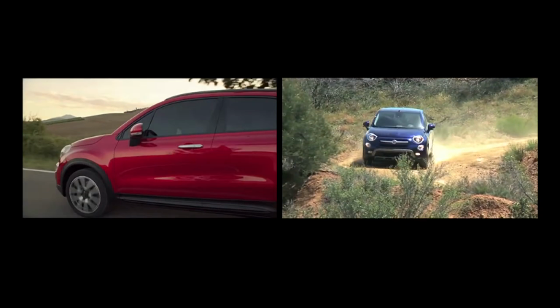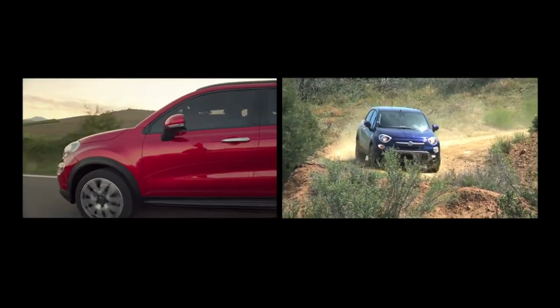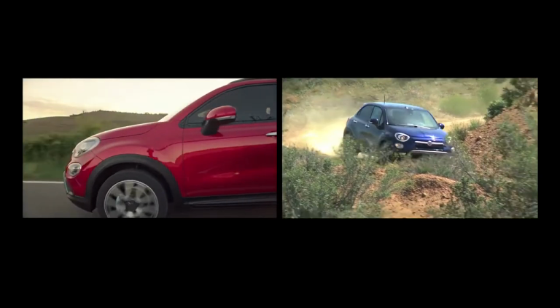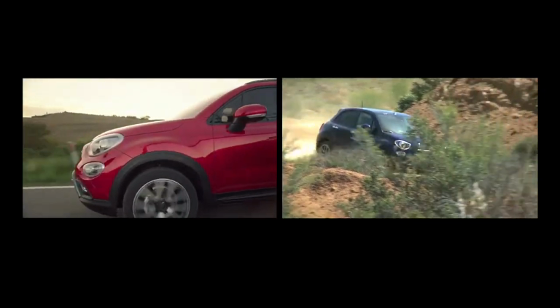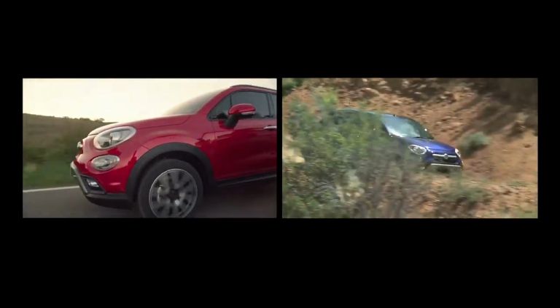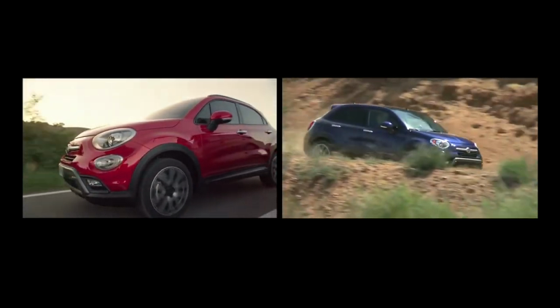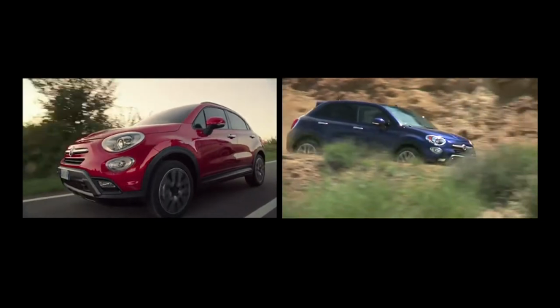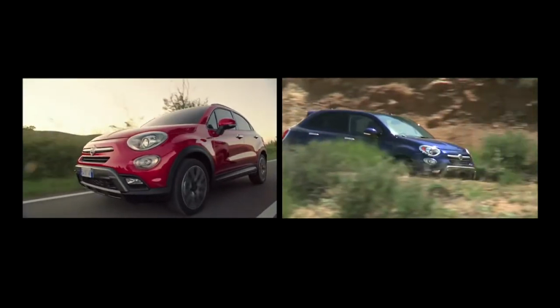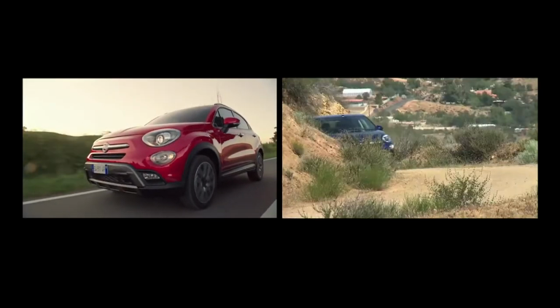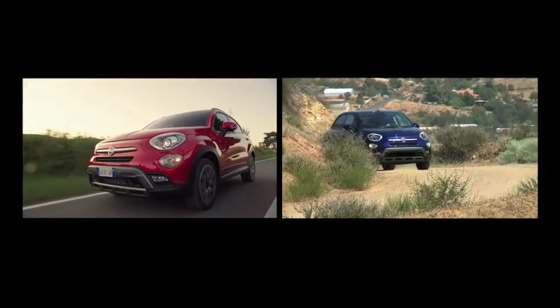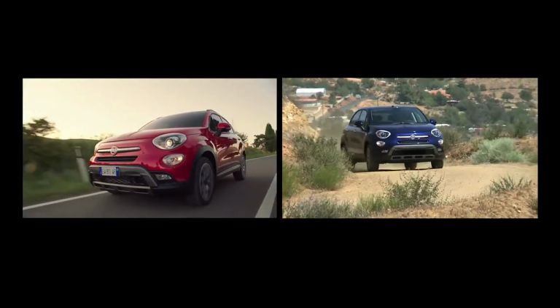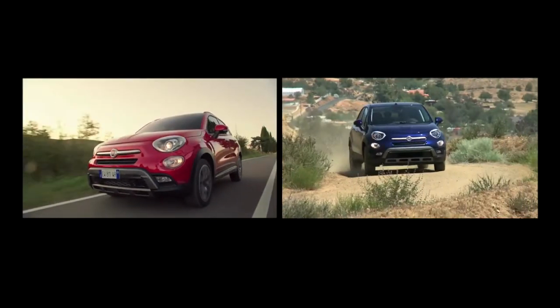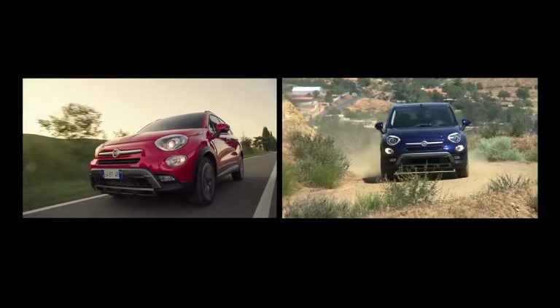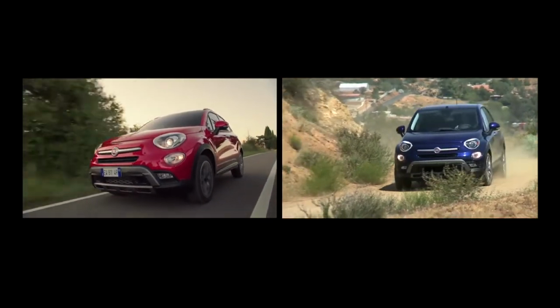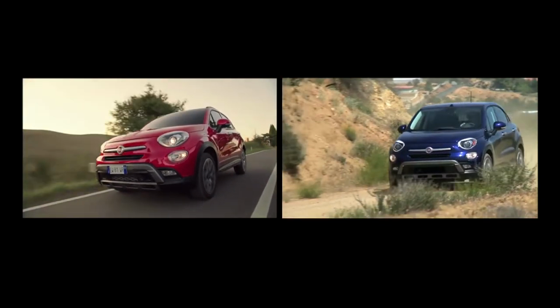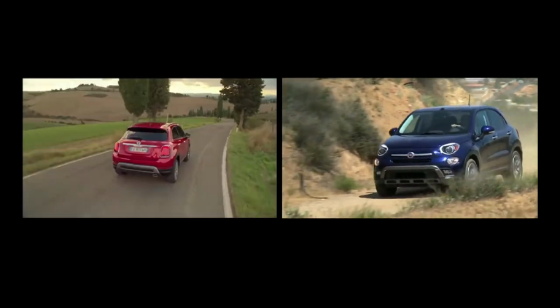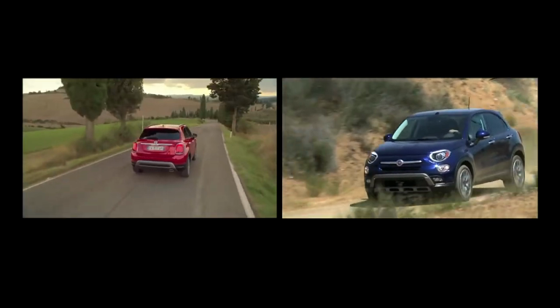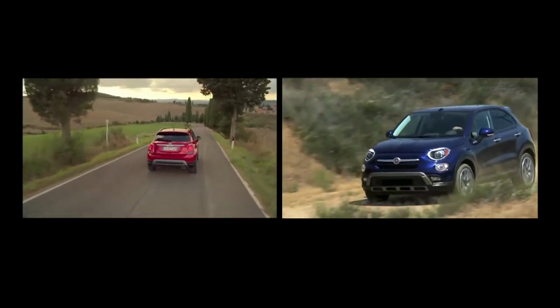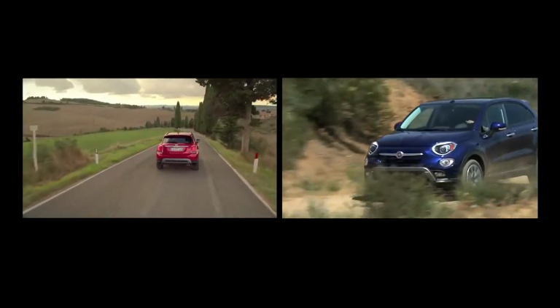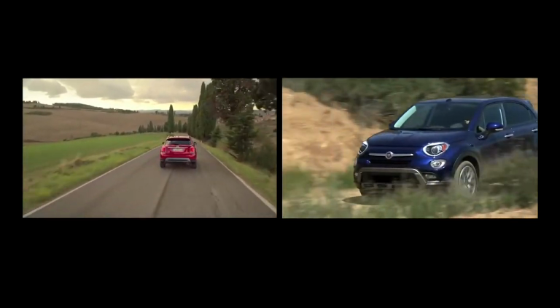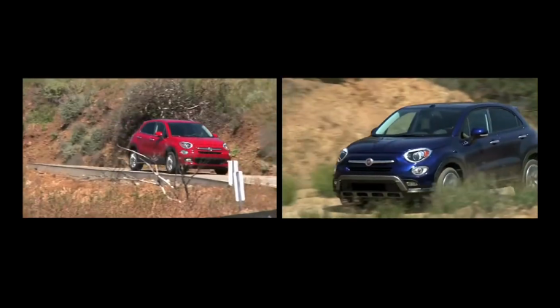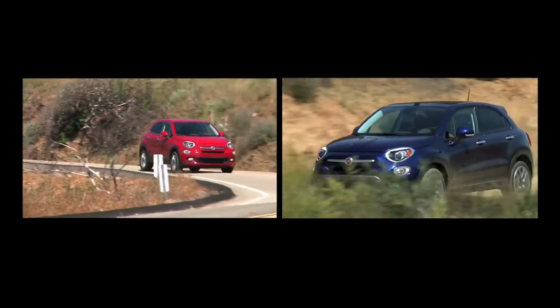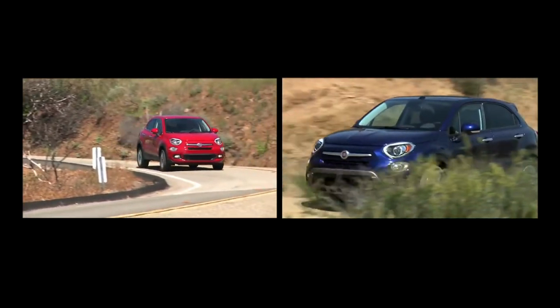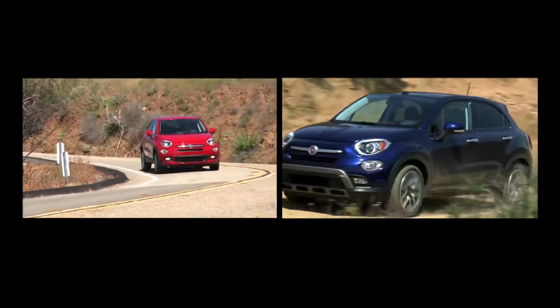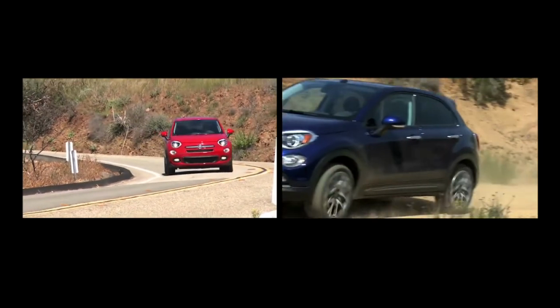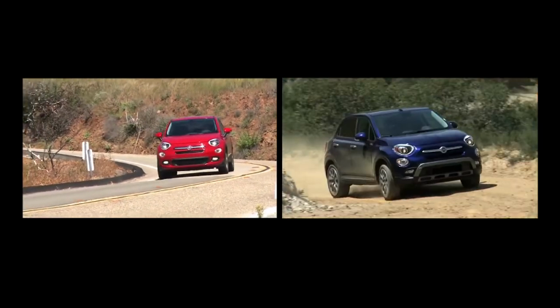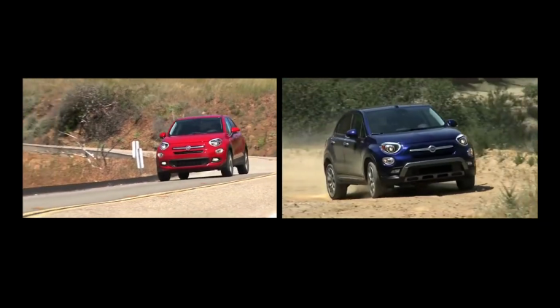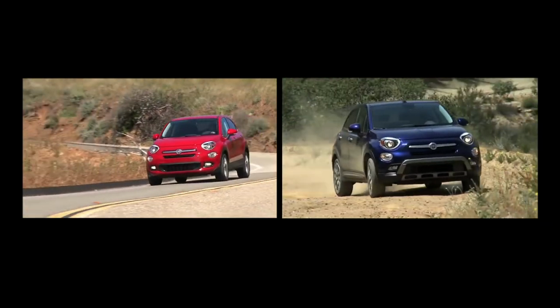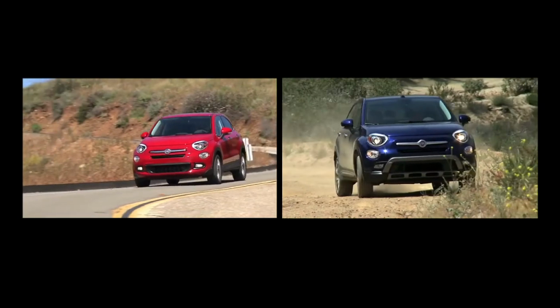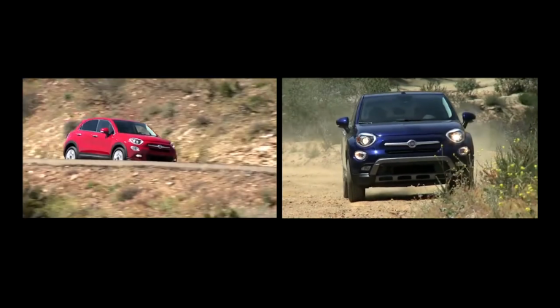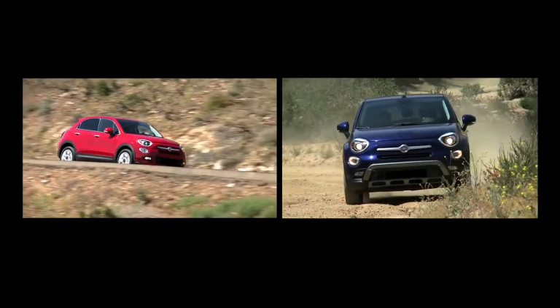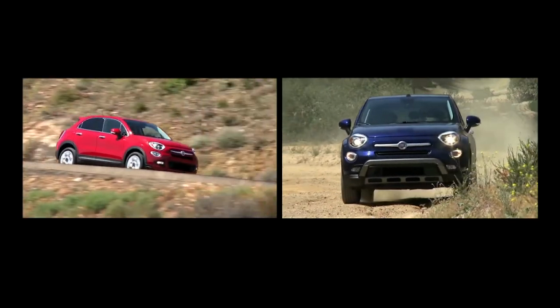The Fiat 500X is available in five trim levels, from the base Pop to the Sport Trekking you see here, plus the Lounge and the Trekking Plus. The base model comes with front-wheel drive only, while all other trims can be equipped with all-wheel drive as an option.